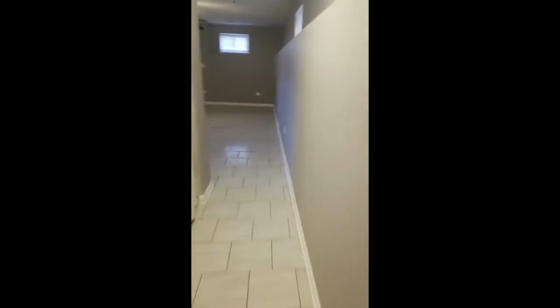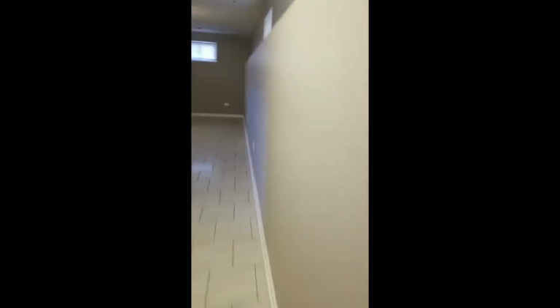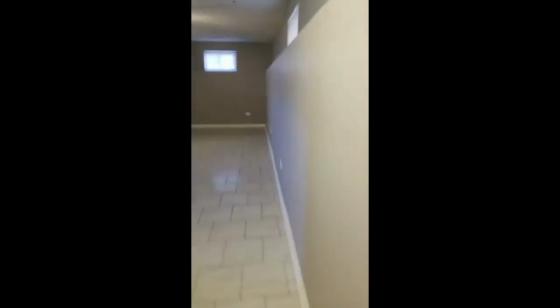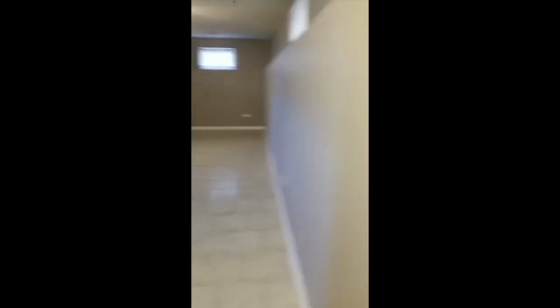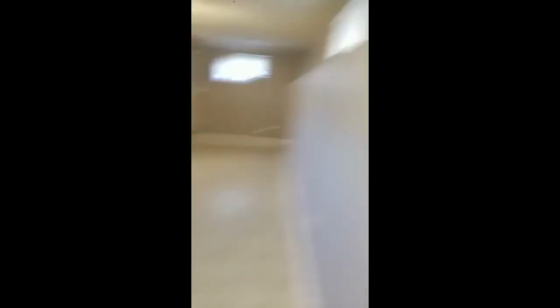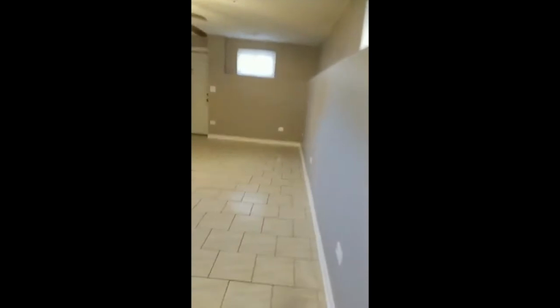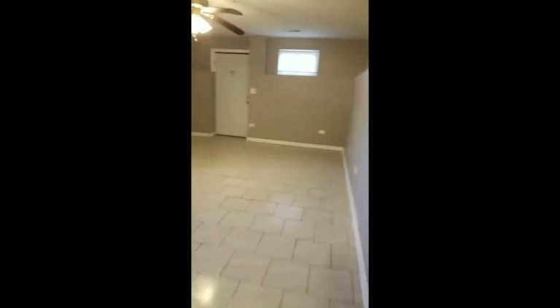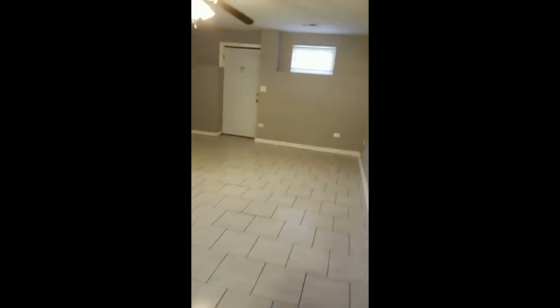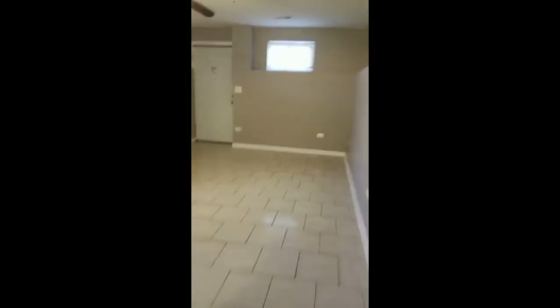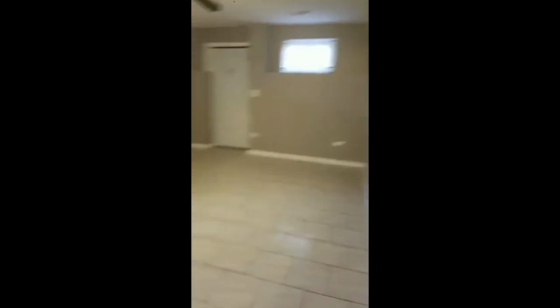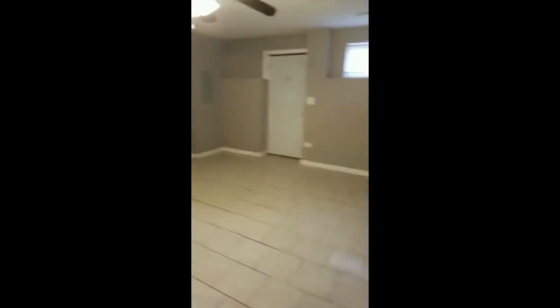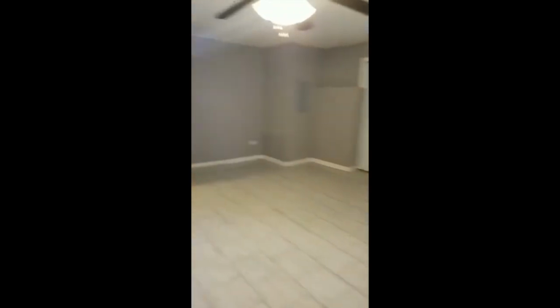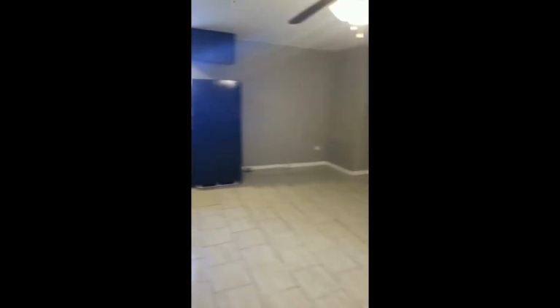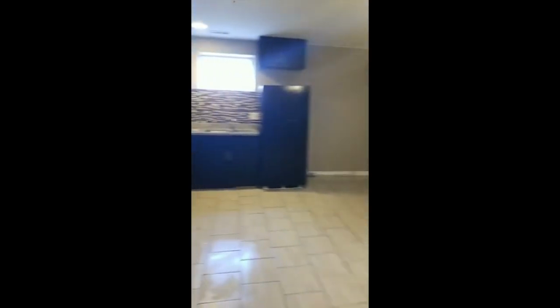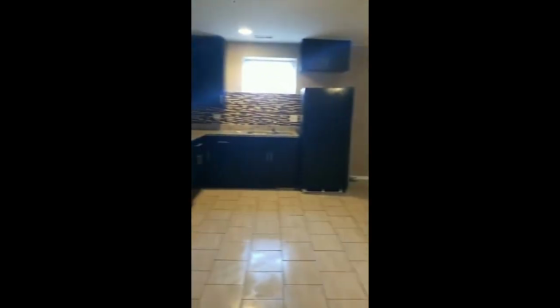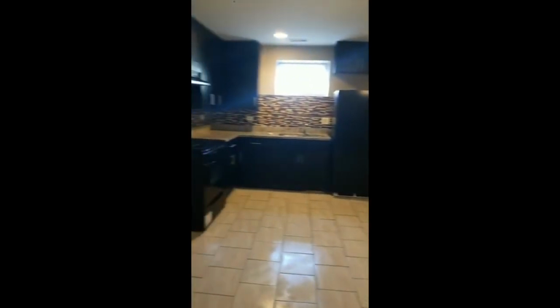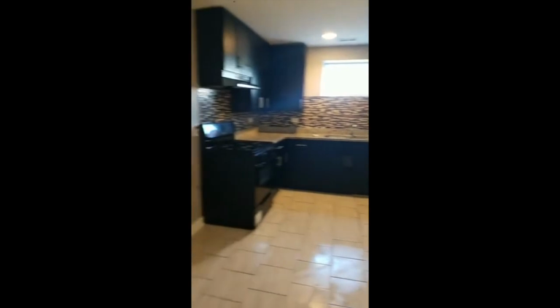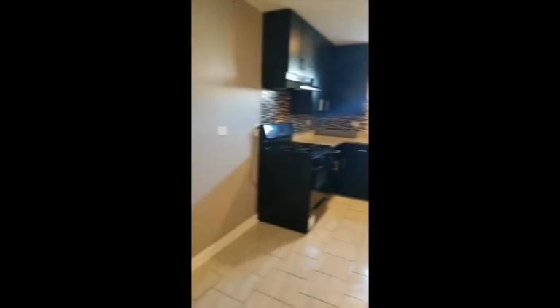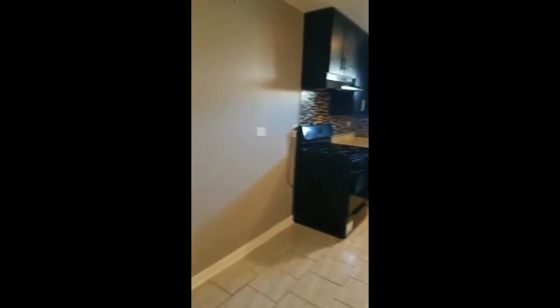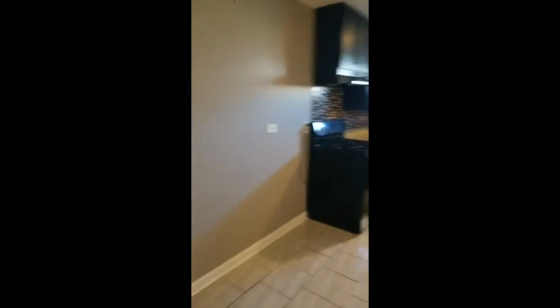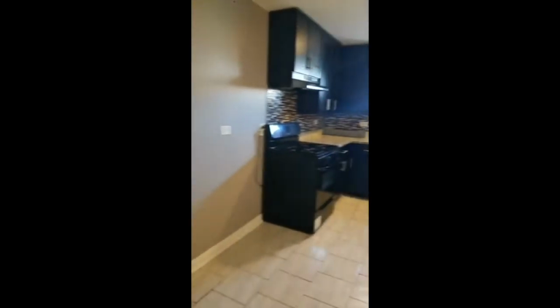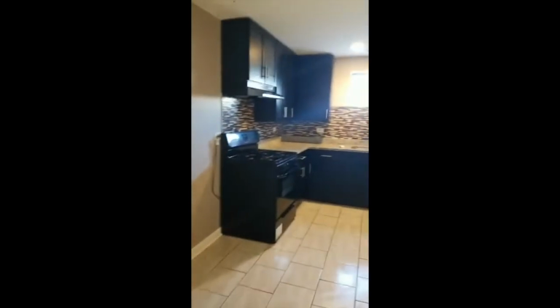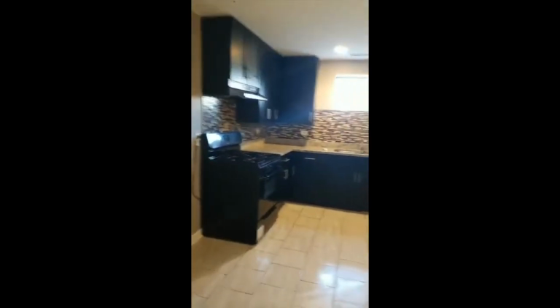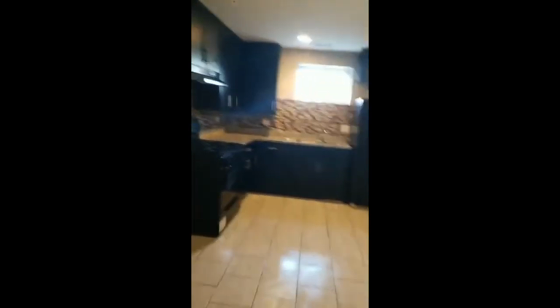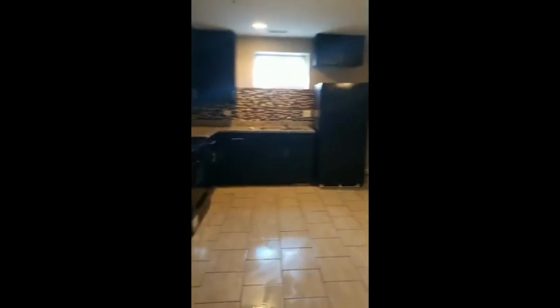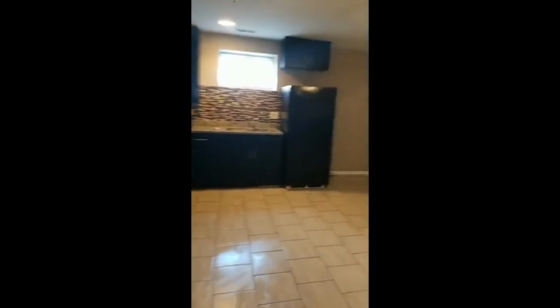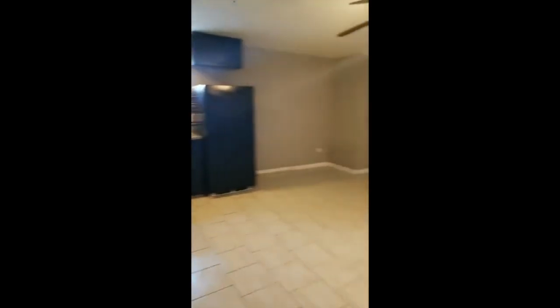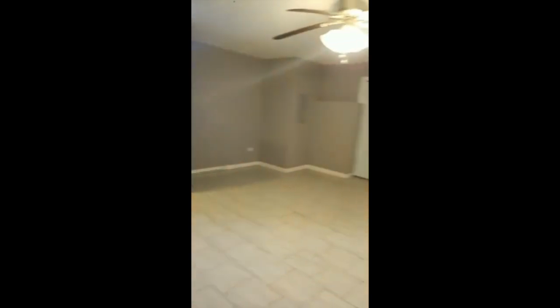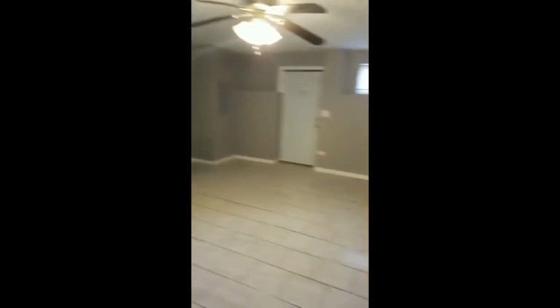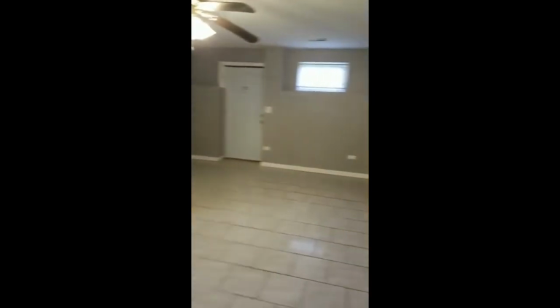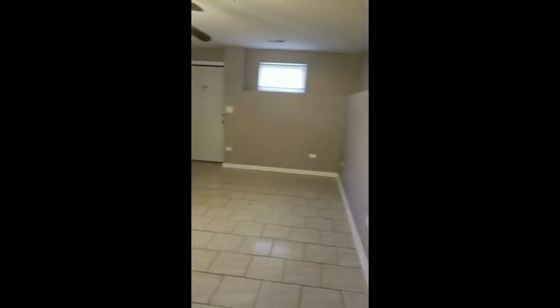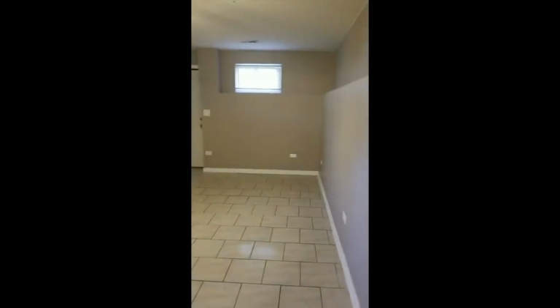Go down this way and you have a kitchen — open concept. Granite countertops, 42-inch cabinets as well. Living room, dining room, open concept.